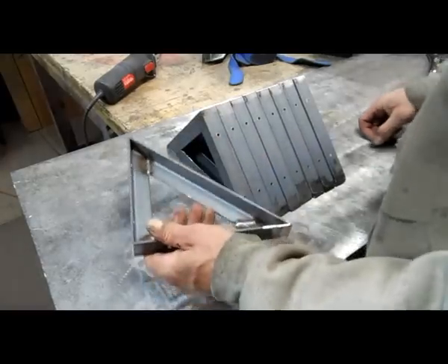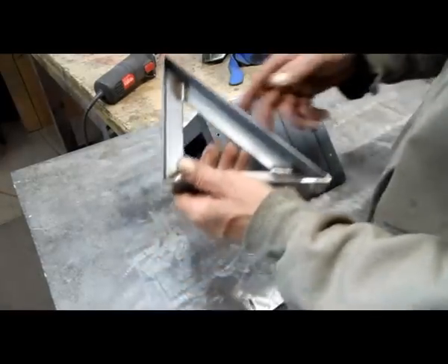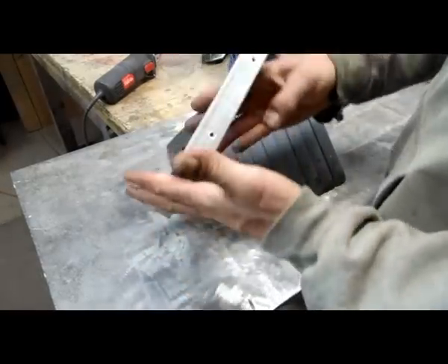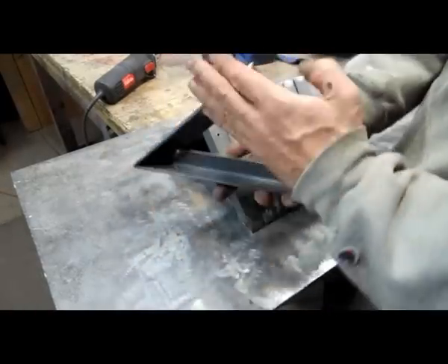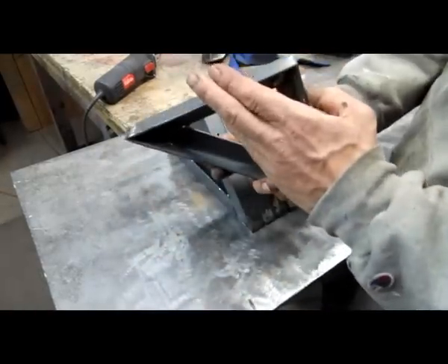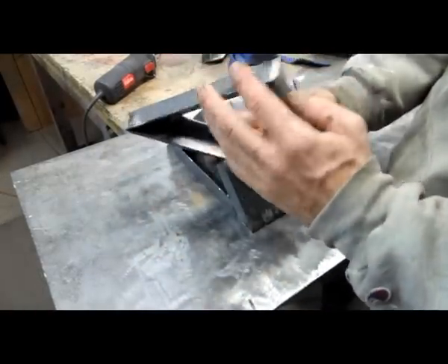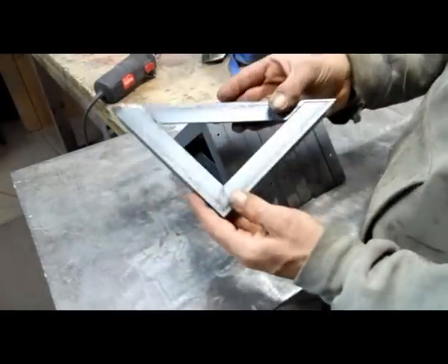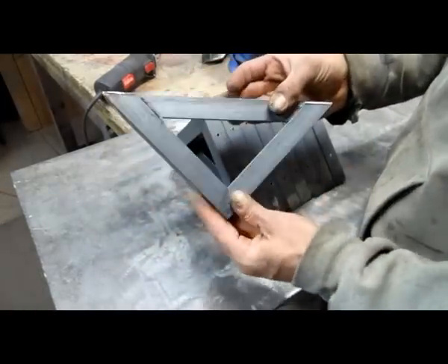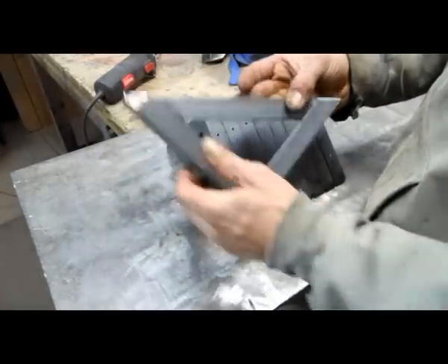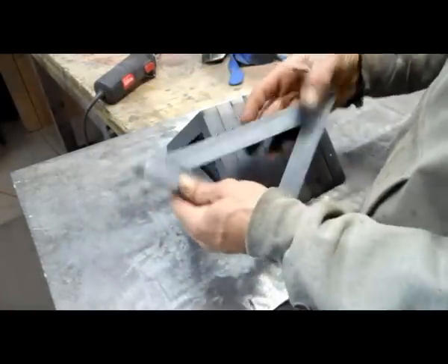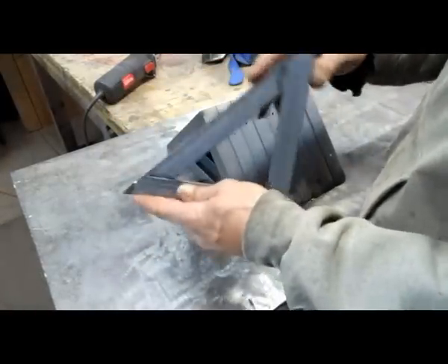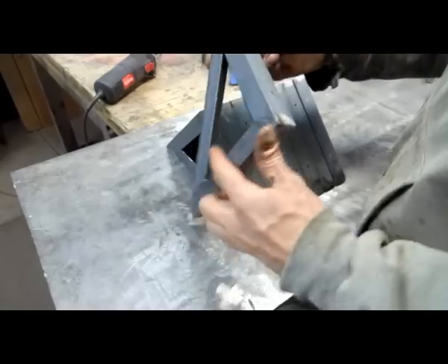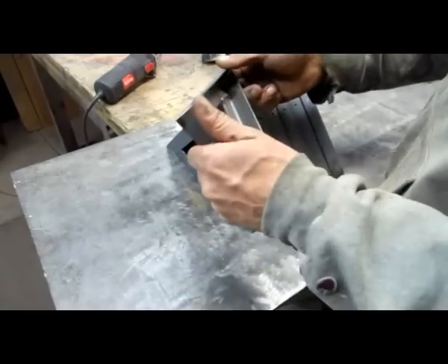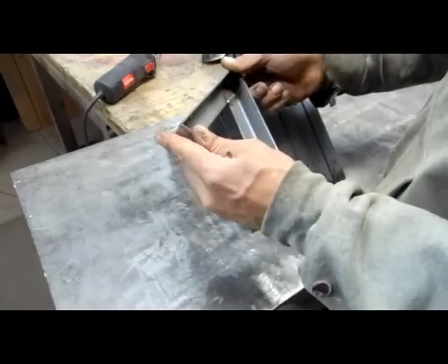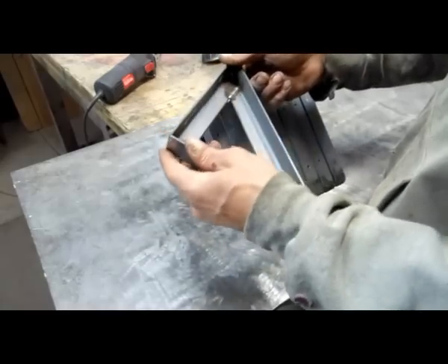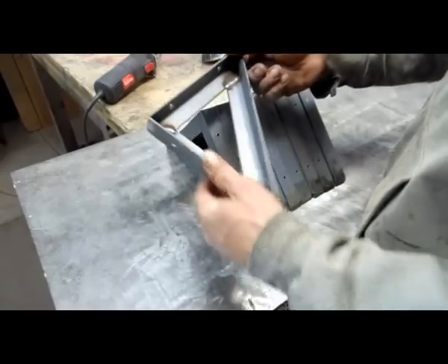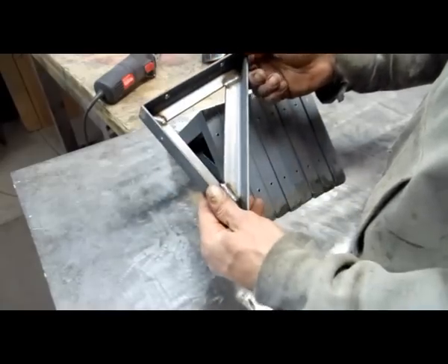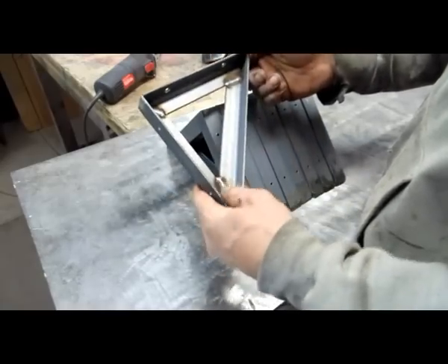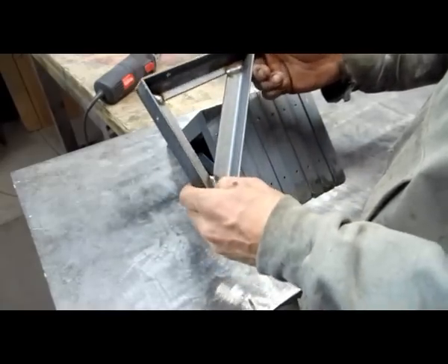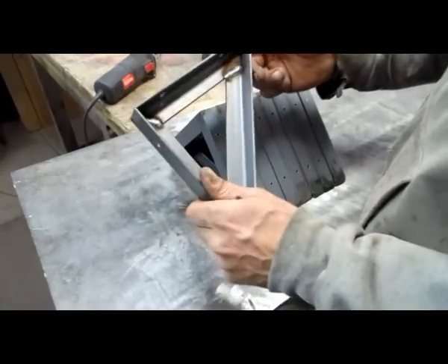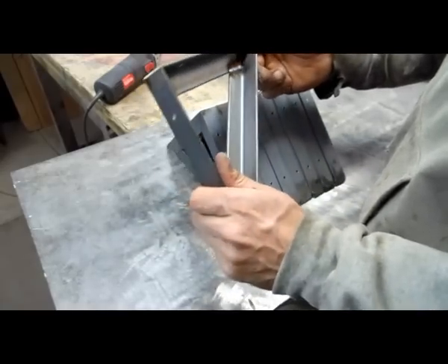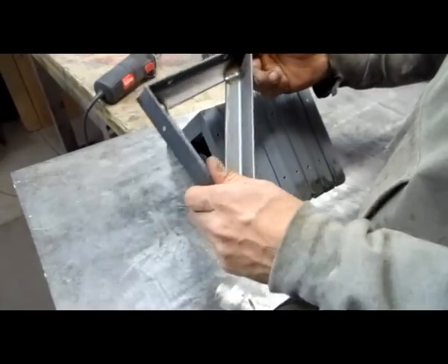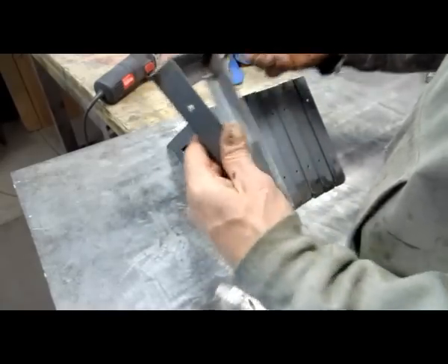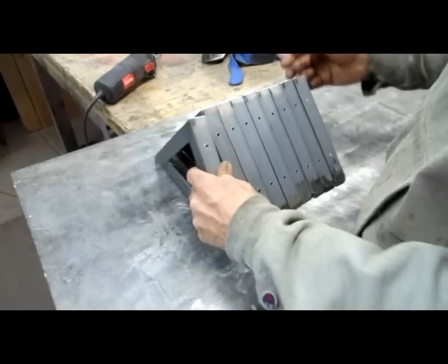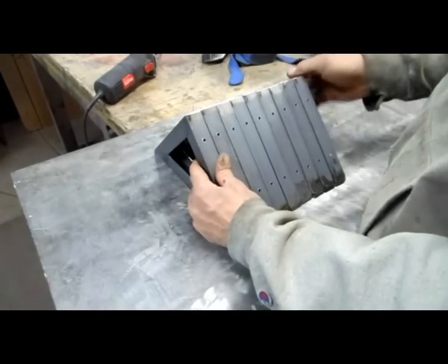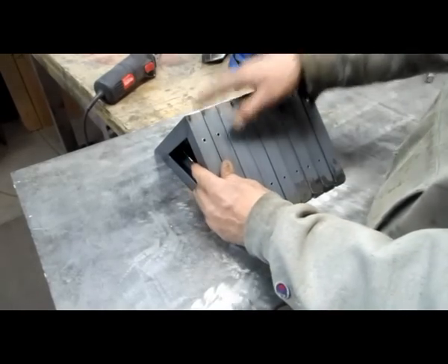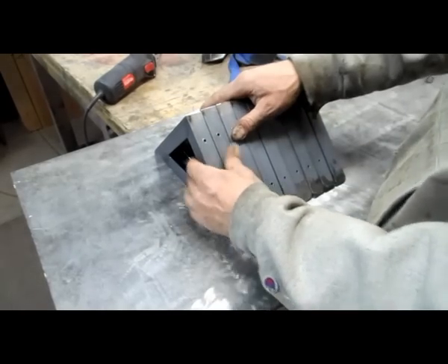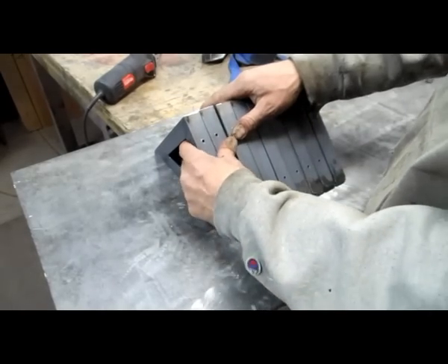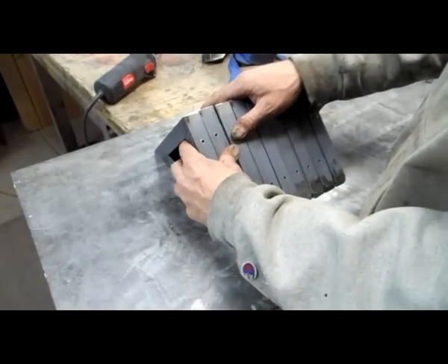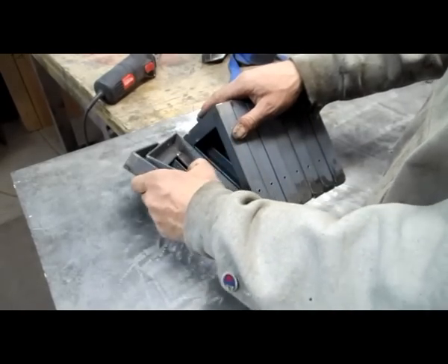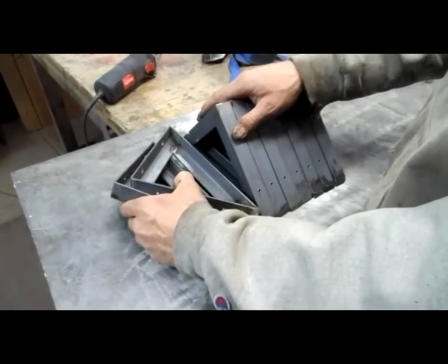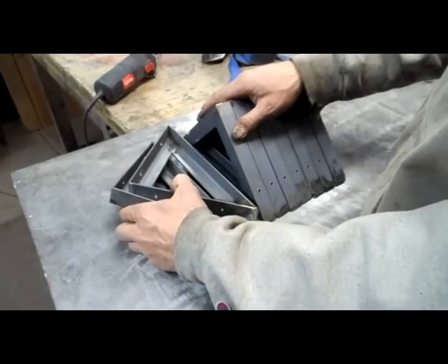There we go — nine of them, one long shelf and three shorts. Tomorrow I'll go over them one last time, clean them up, get them degreased, ready for paint.